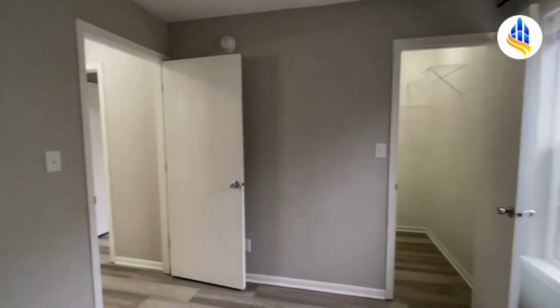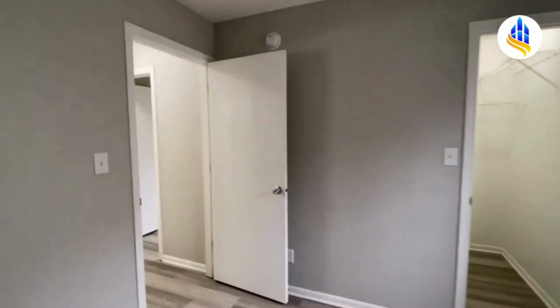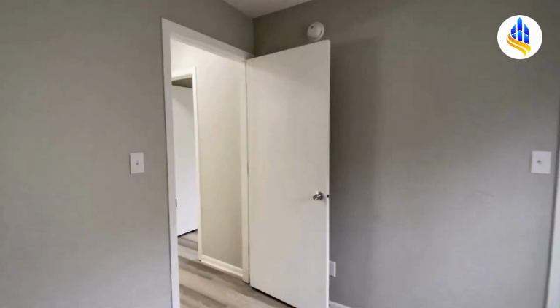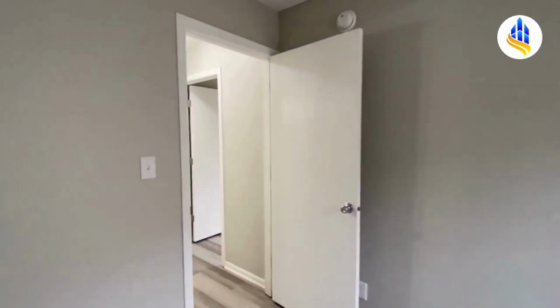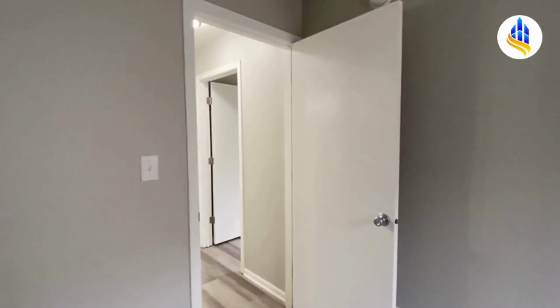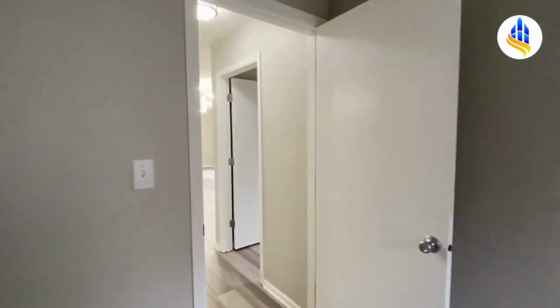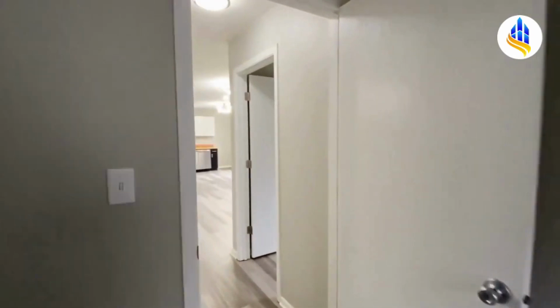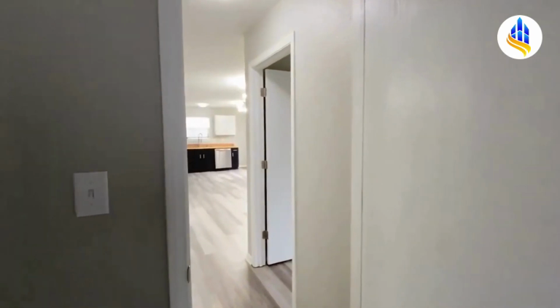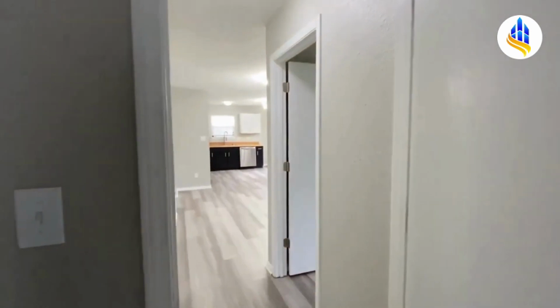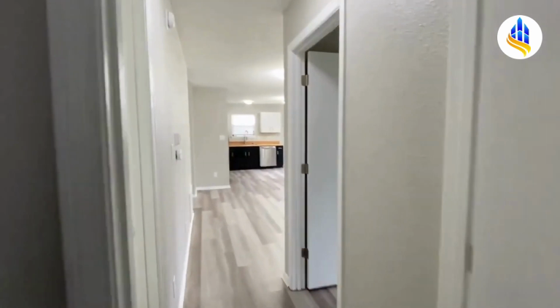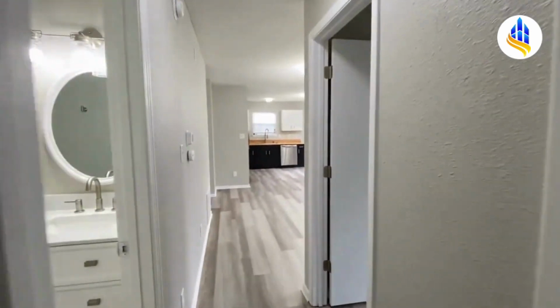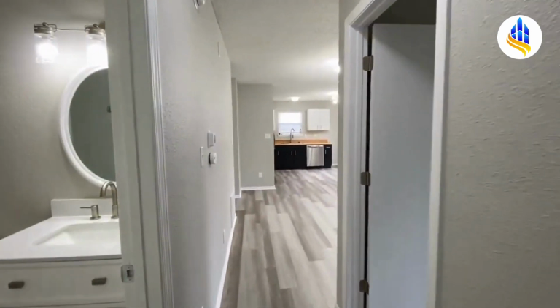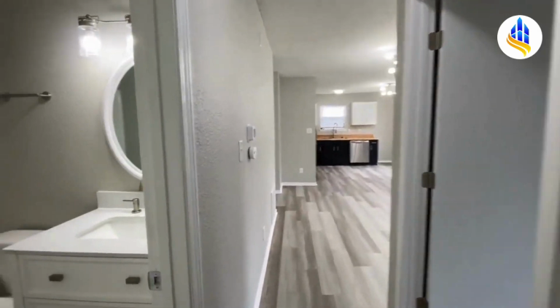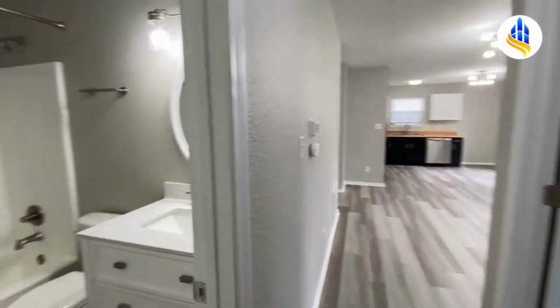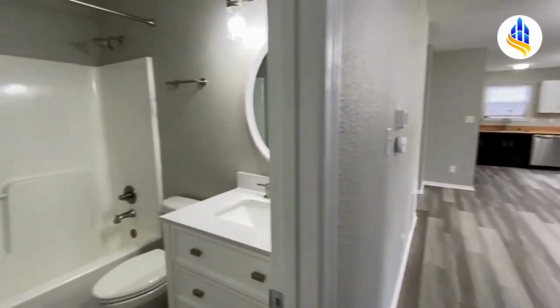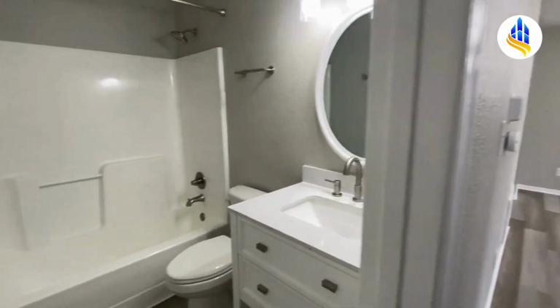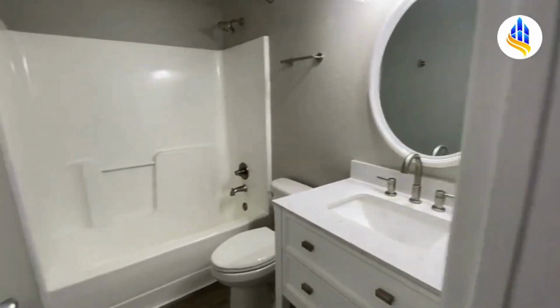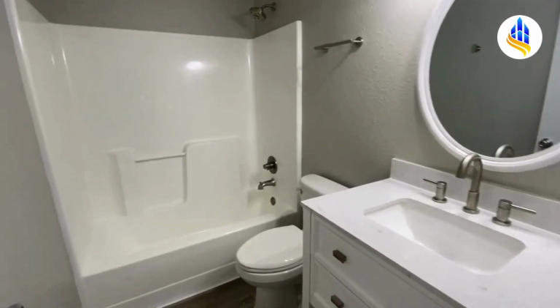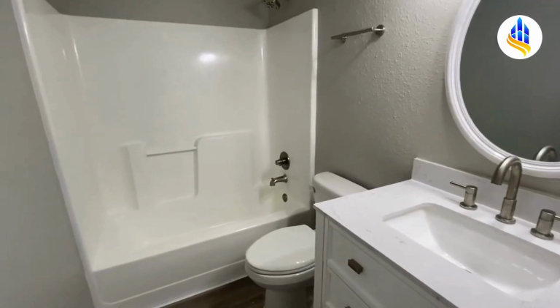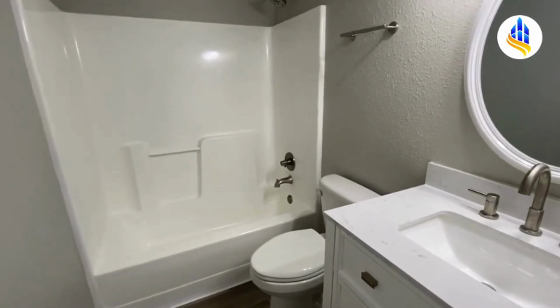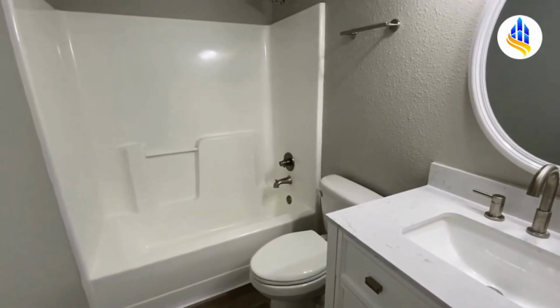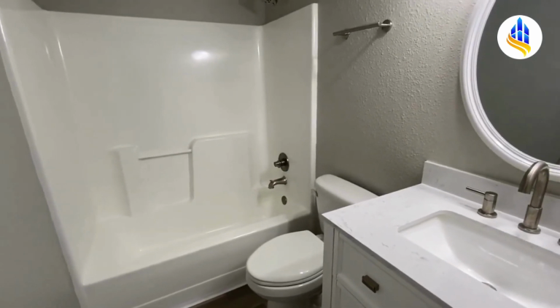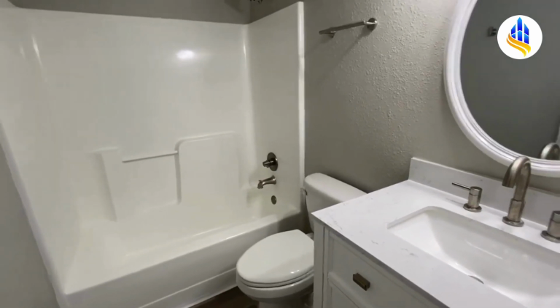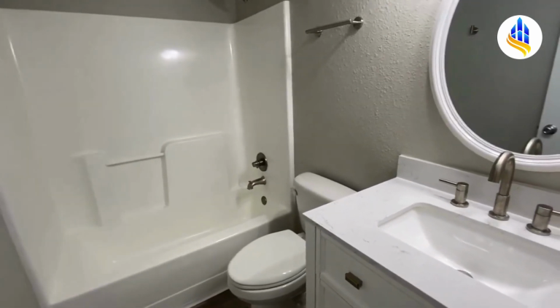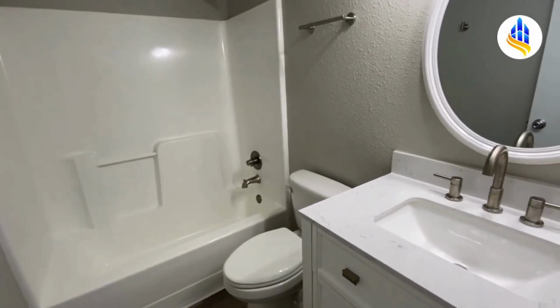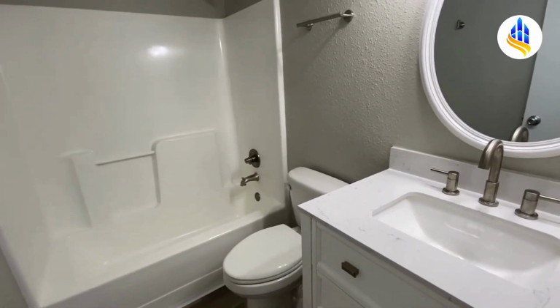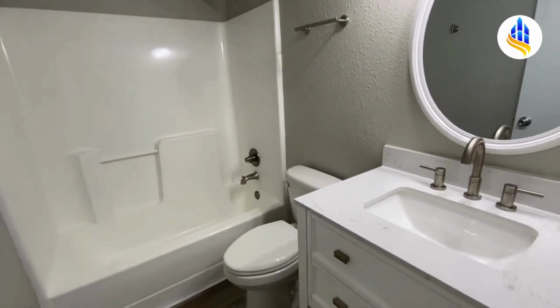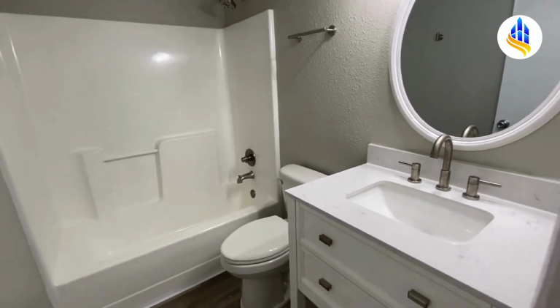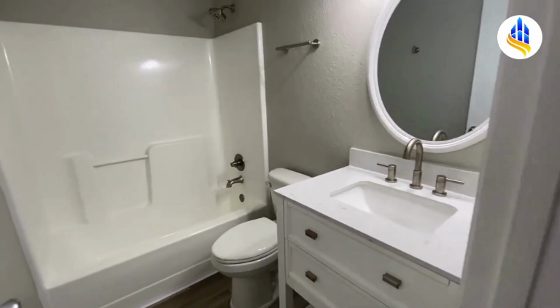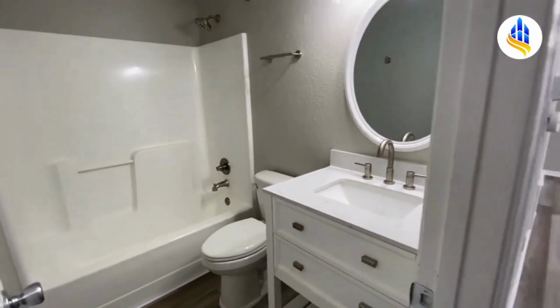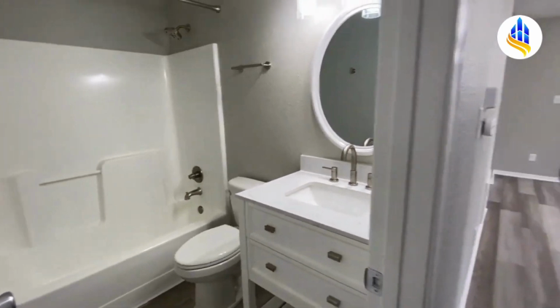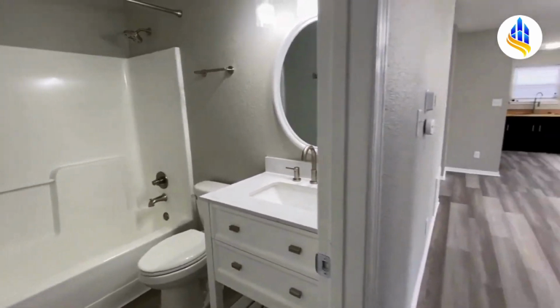Just outside of bedroom number three, here's the second full bath. You have your tub and shower combo here — this is the guest bath.